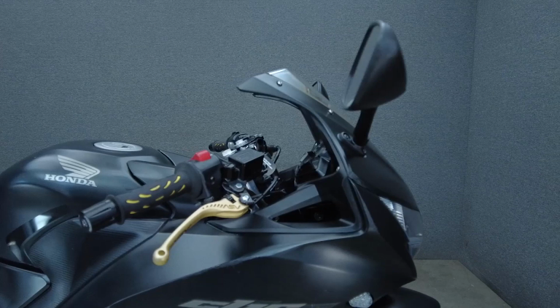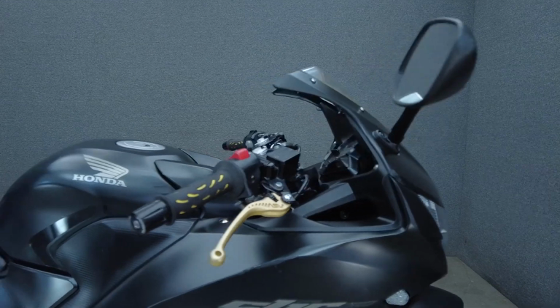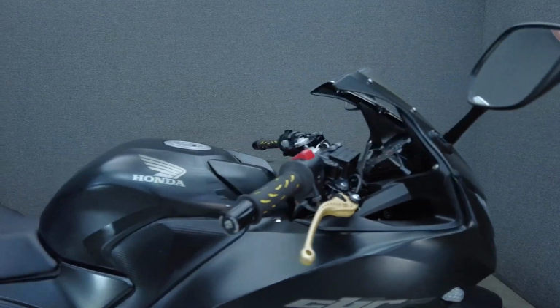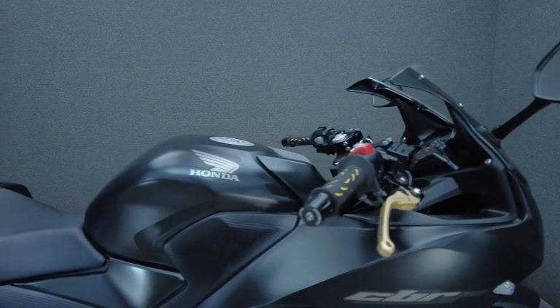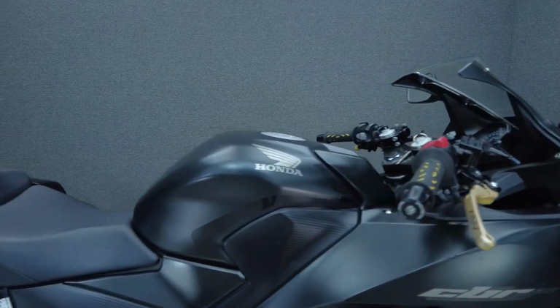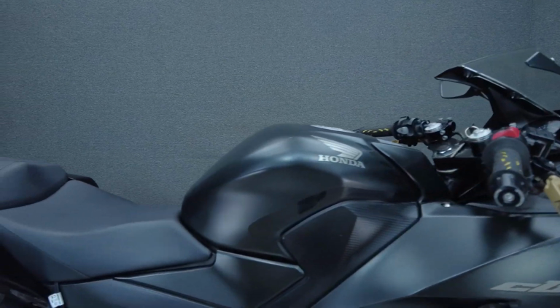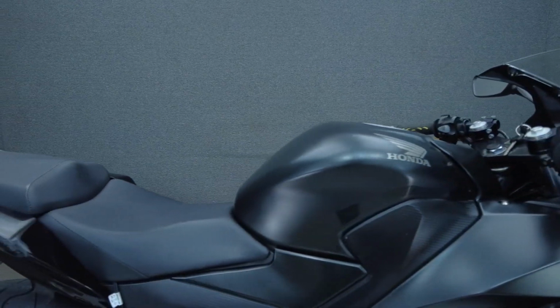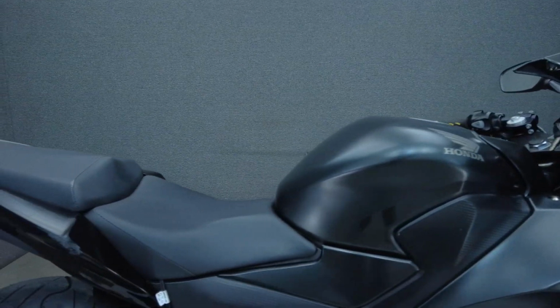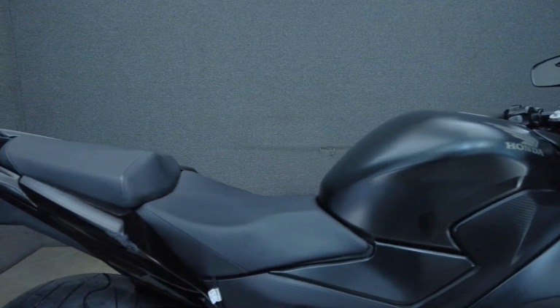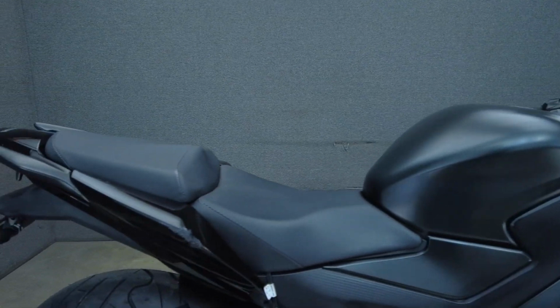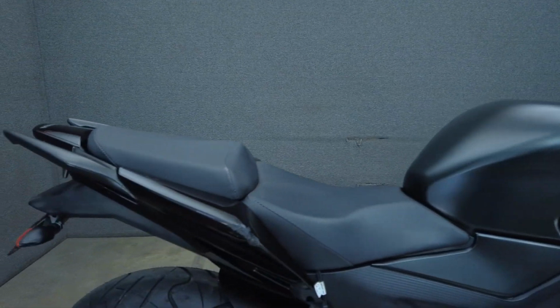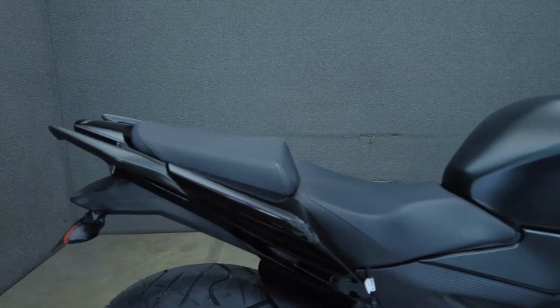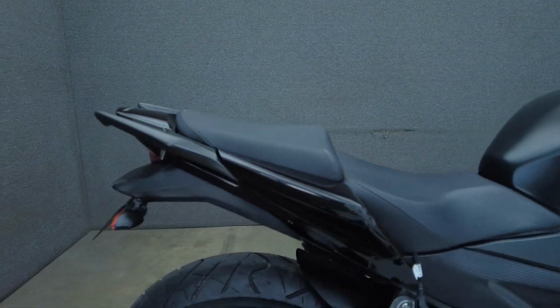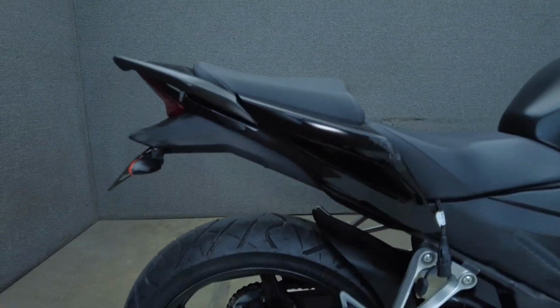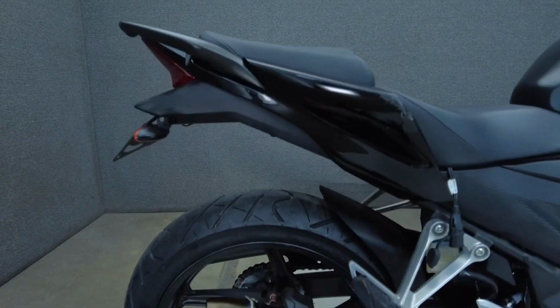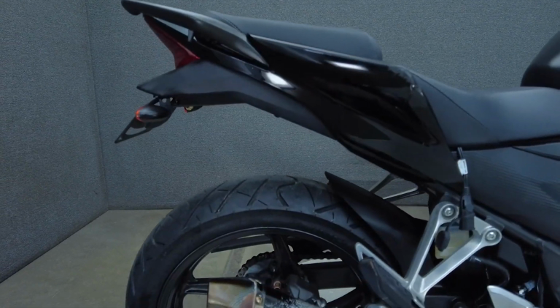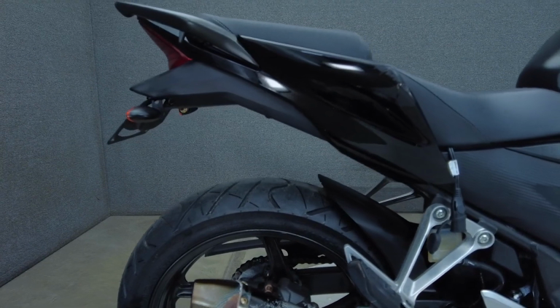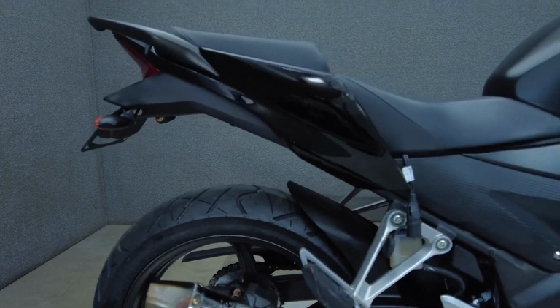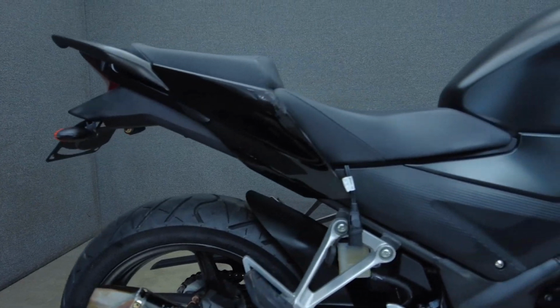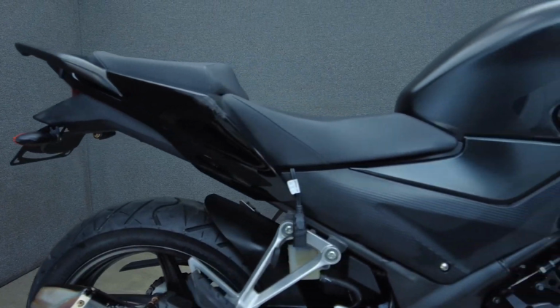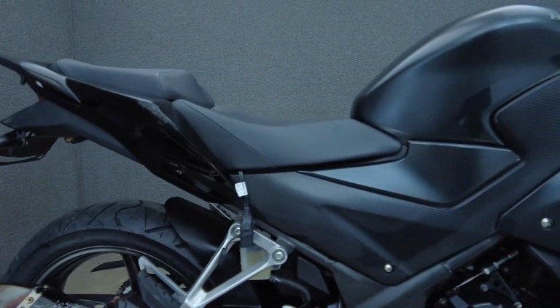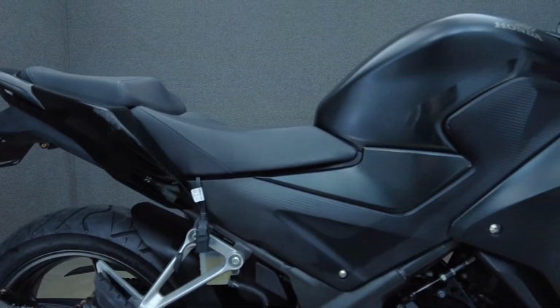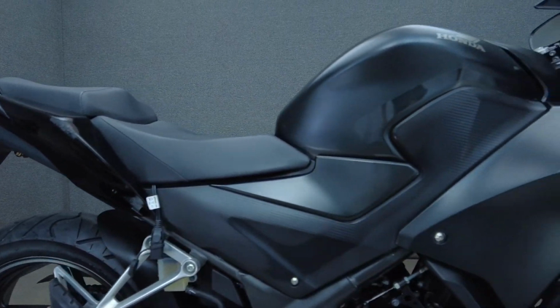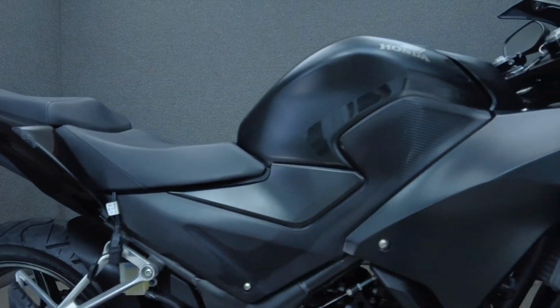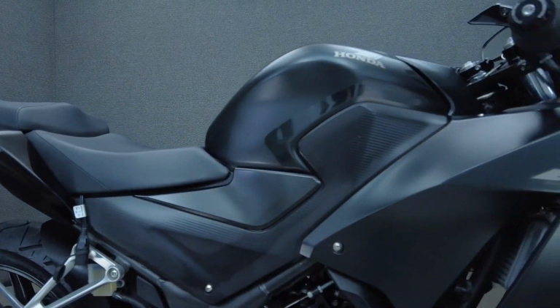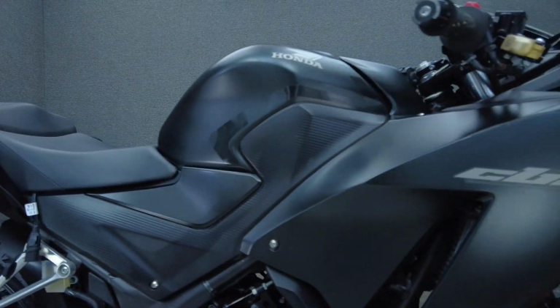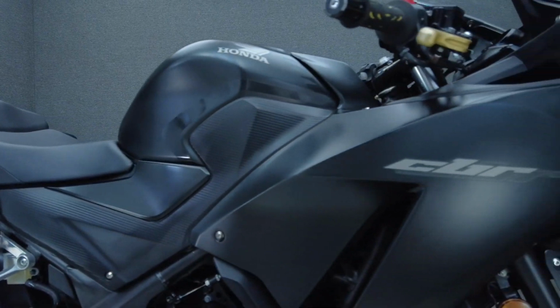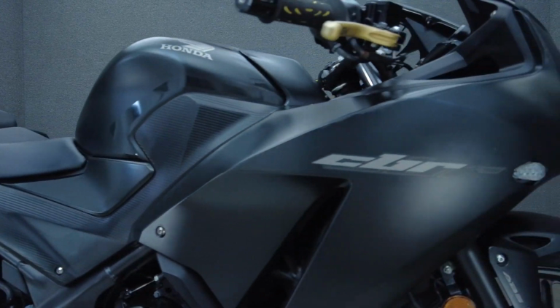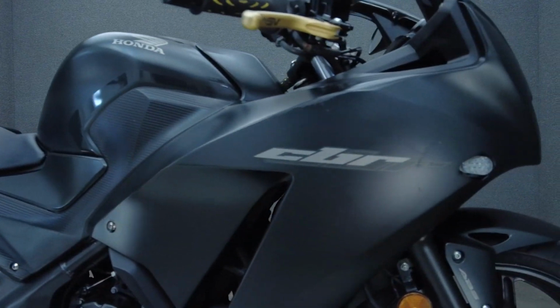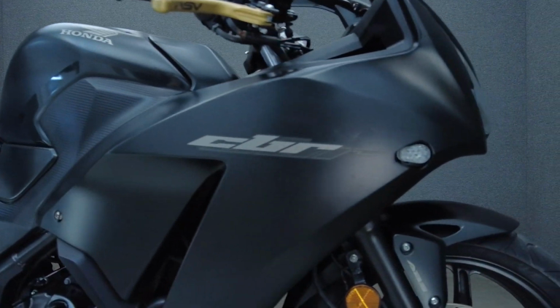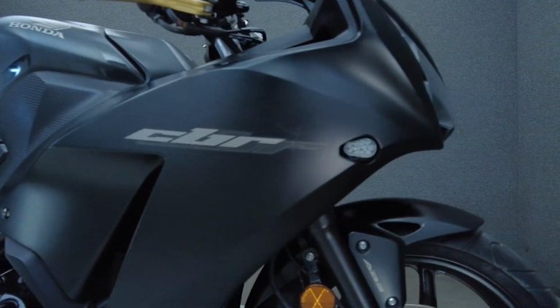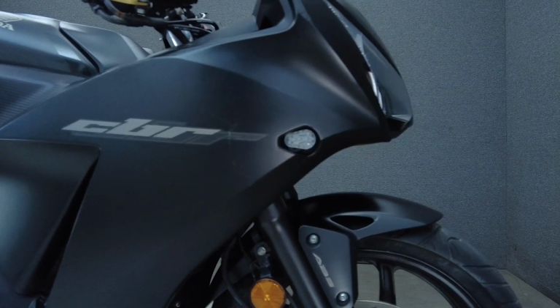It comes equipped with ABS and has been upgraded with ASV levers, an NRC plate bracket, rear fender eliminator kit, grips, and an aftermarket exhaust. We have installed a new rear tire.